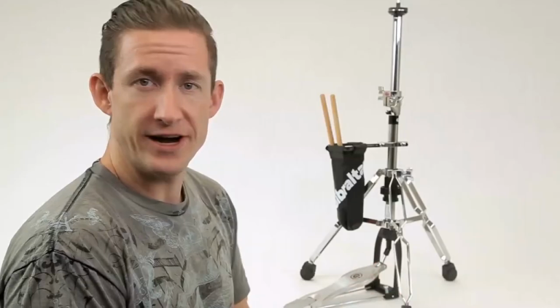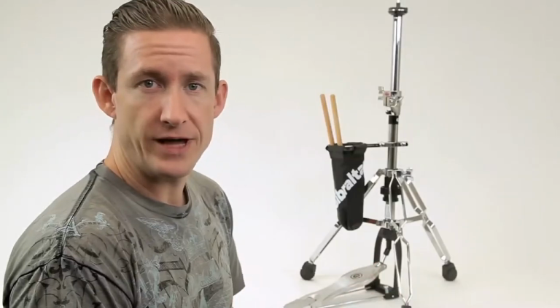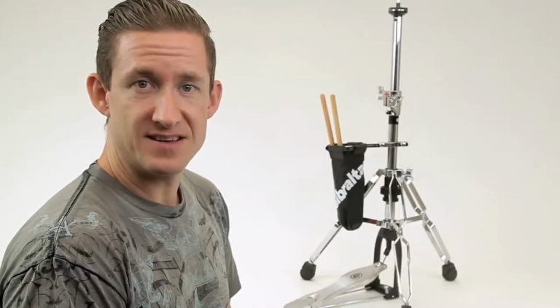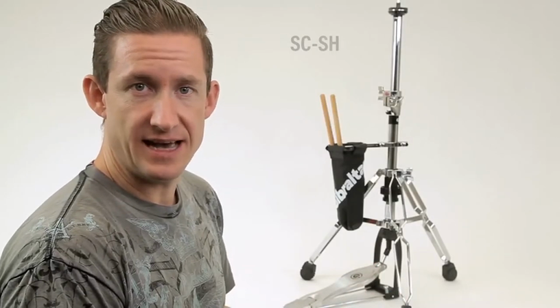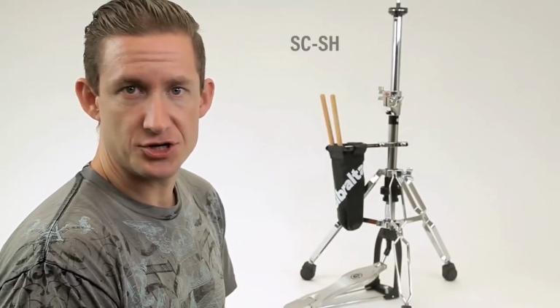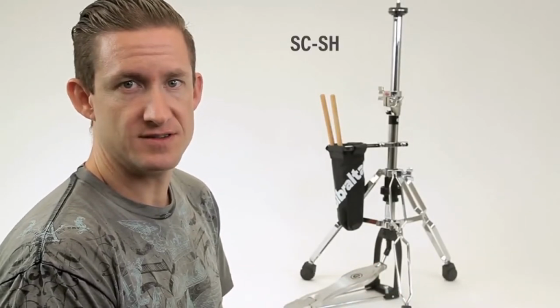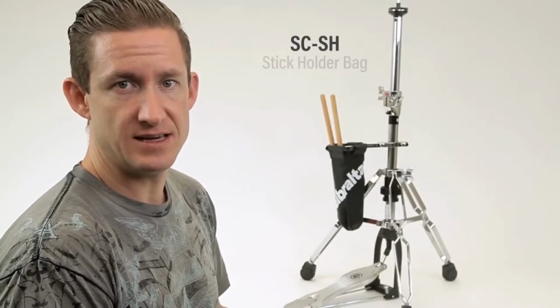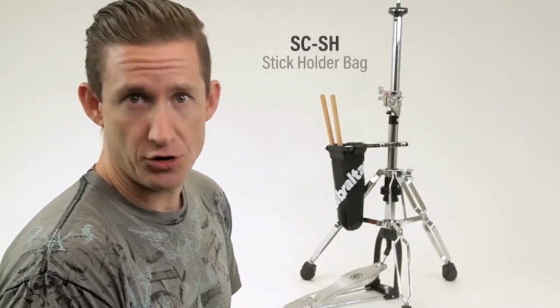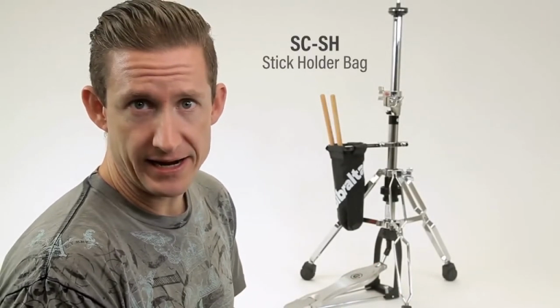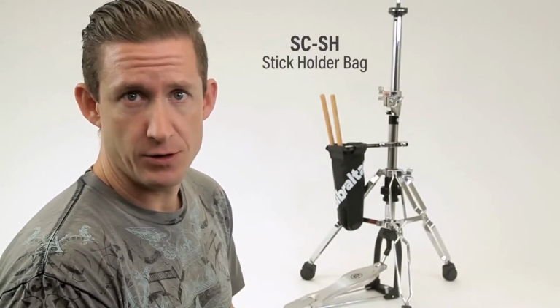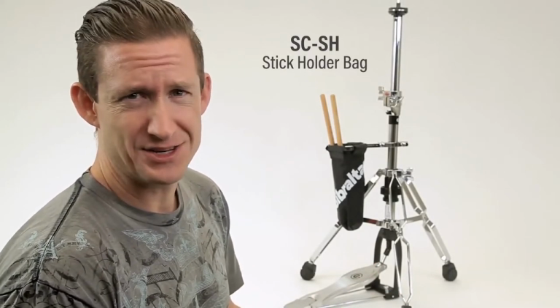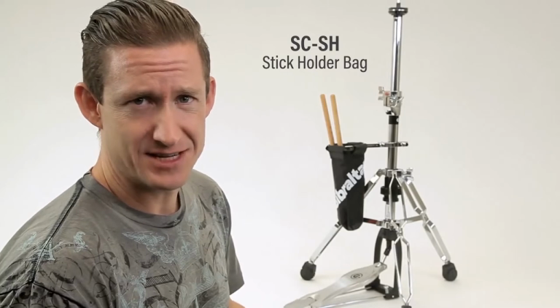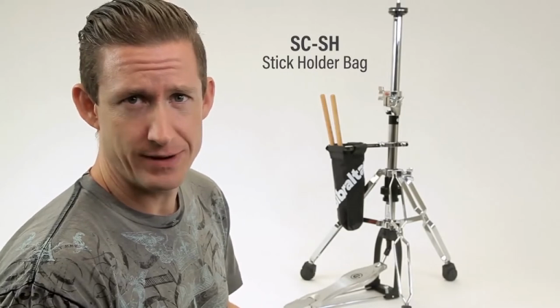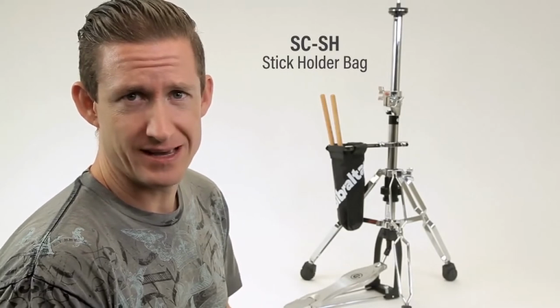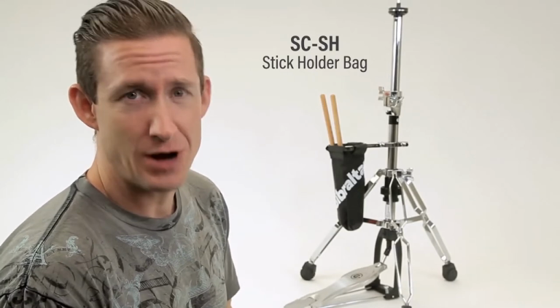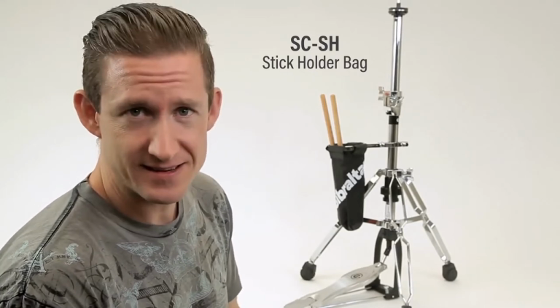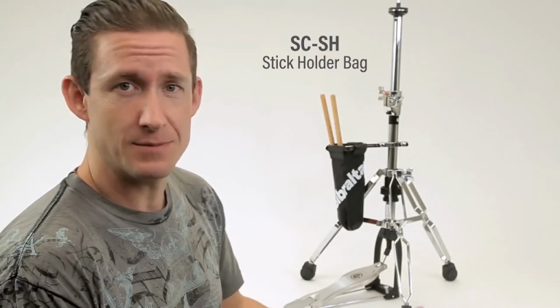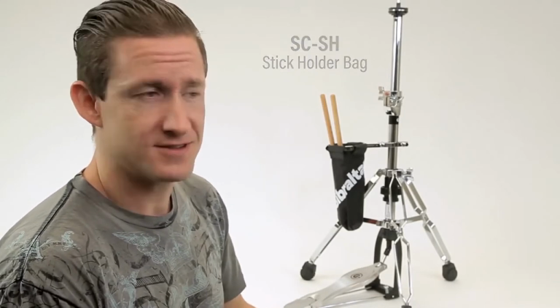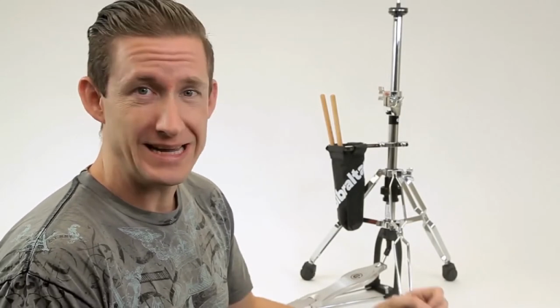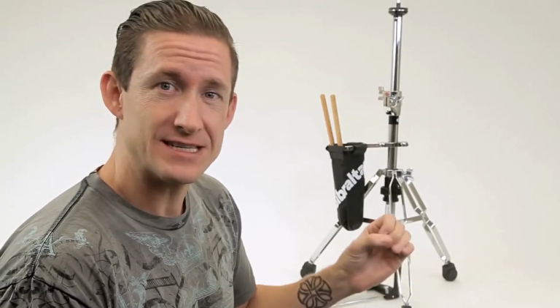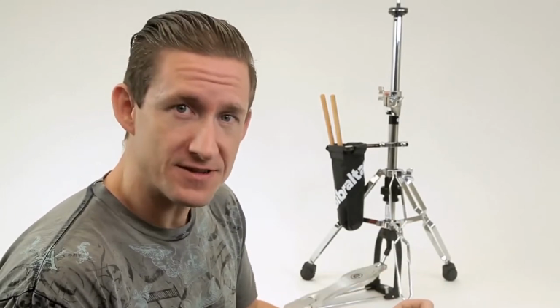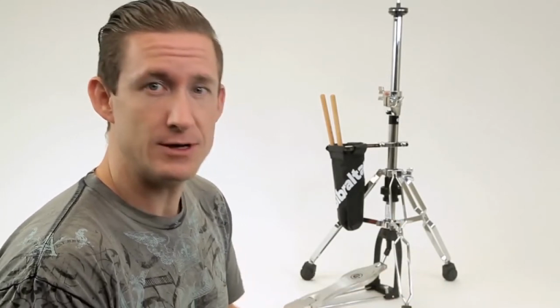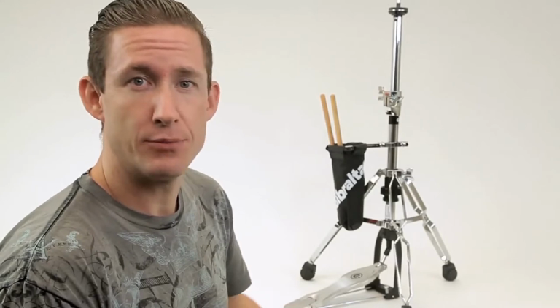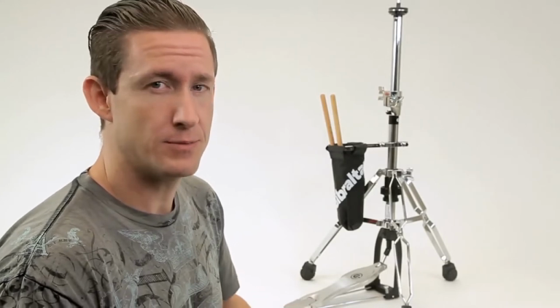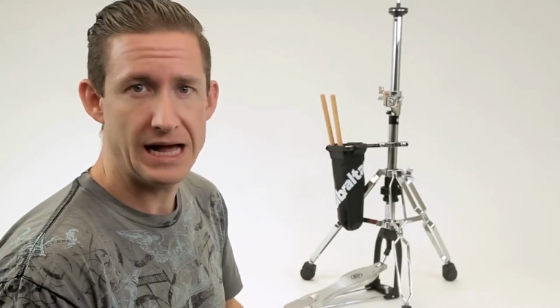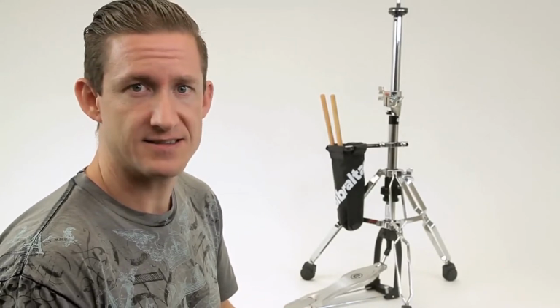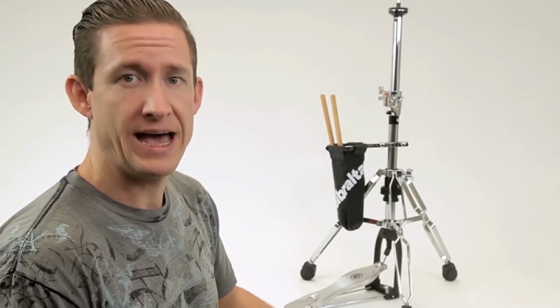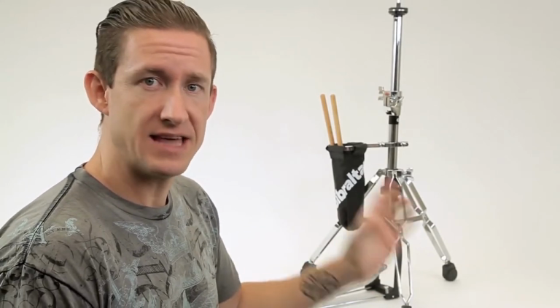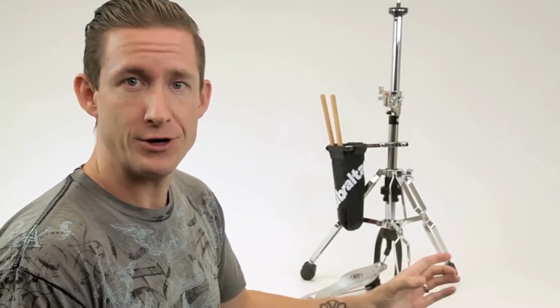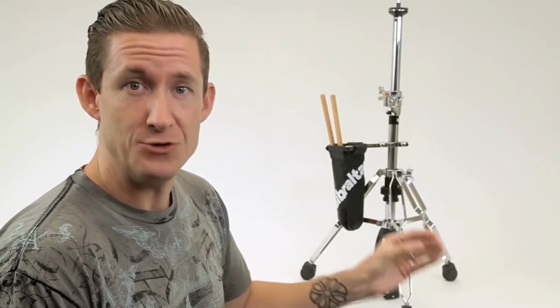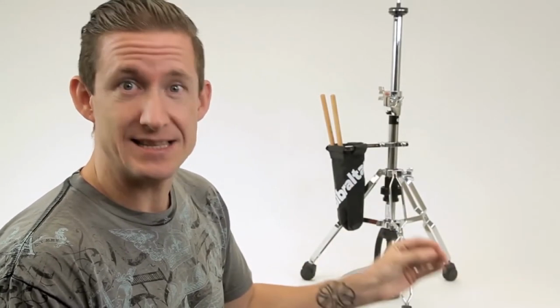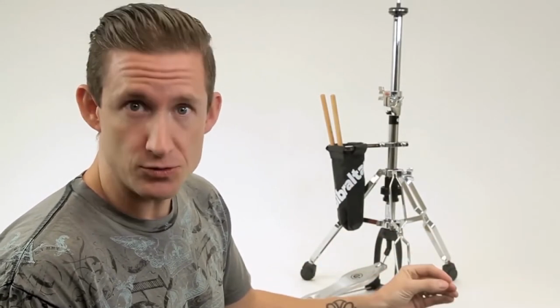So here we have the SCSH. This is the stick holder bag. Very cool. Everybody should have a stick holder bag because you drop sticks. Sometimes you need a different type of stick. Maybe you're playing a brush, maybe you're playing blast sticks. This bag is there for you when you need it the most.